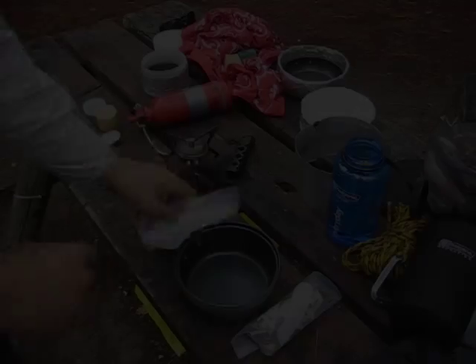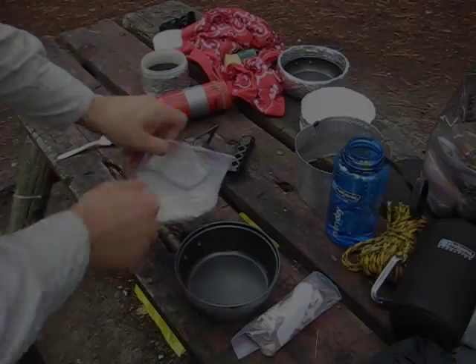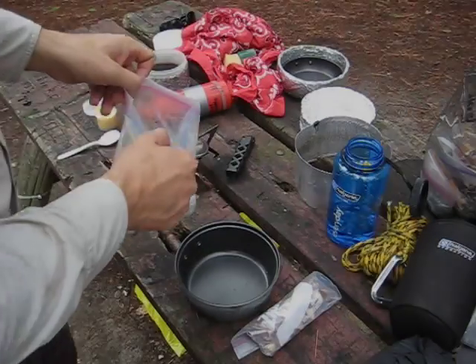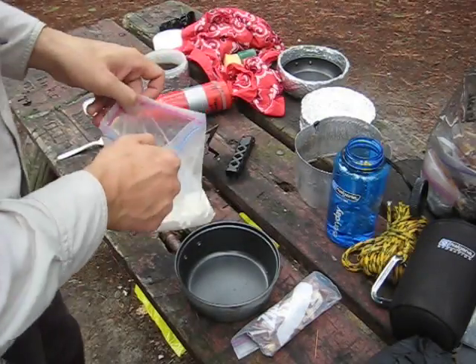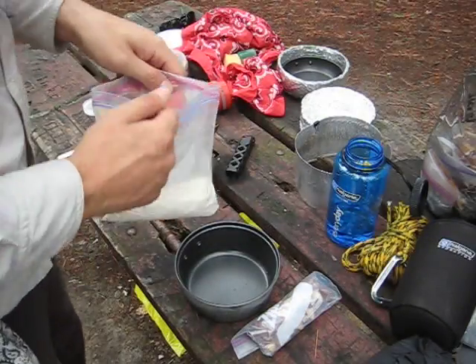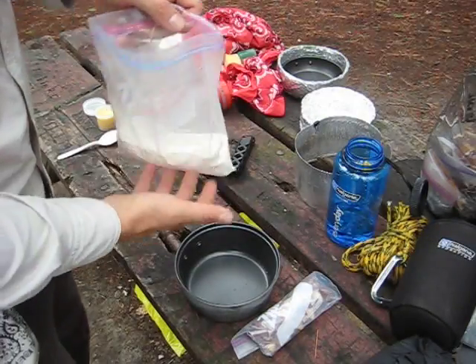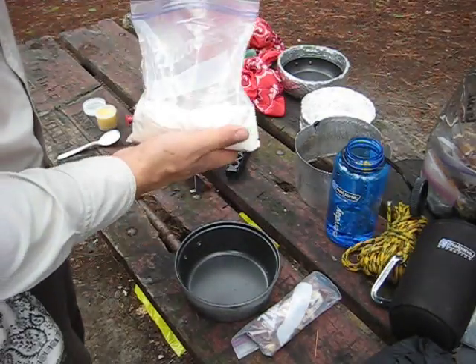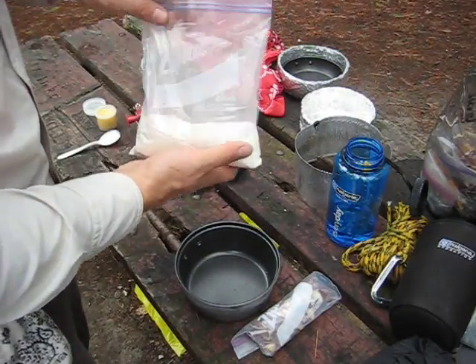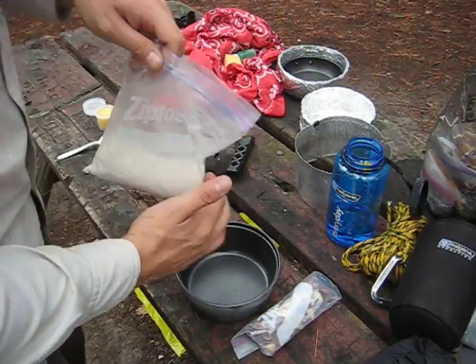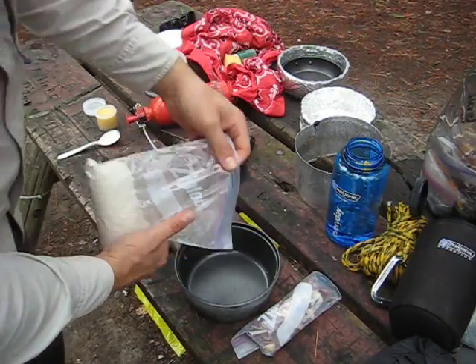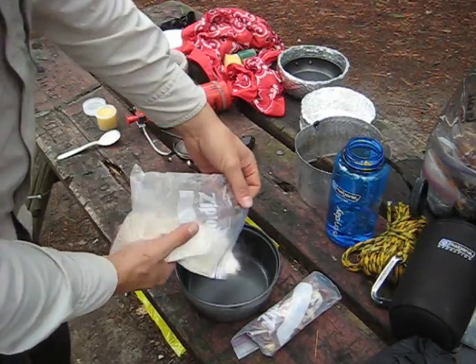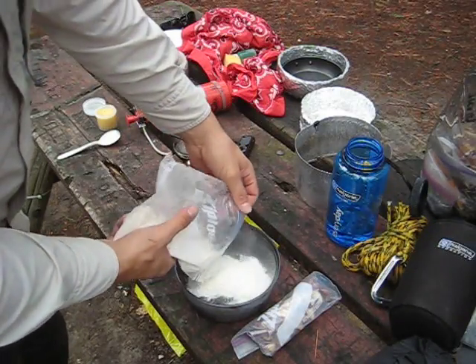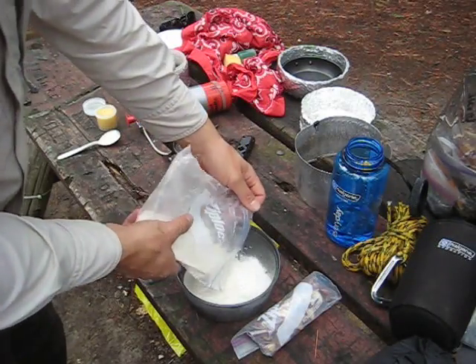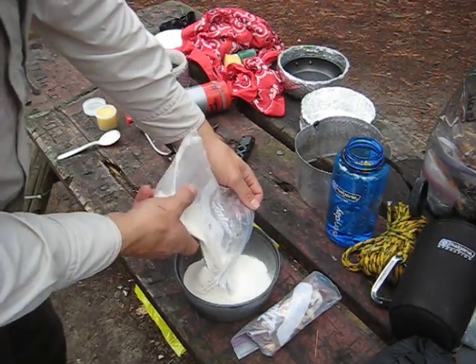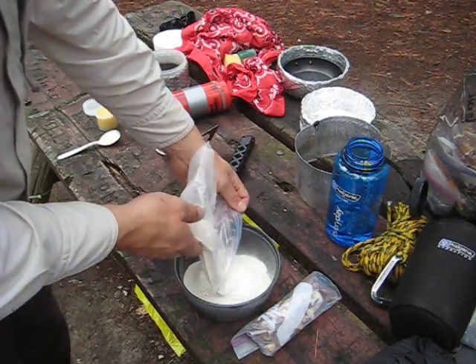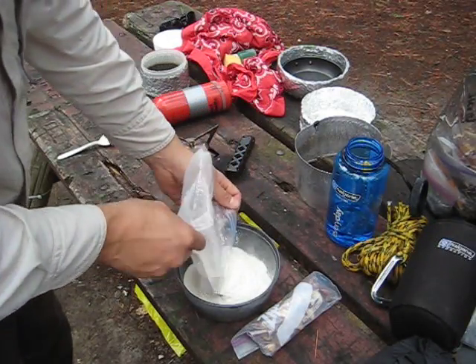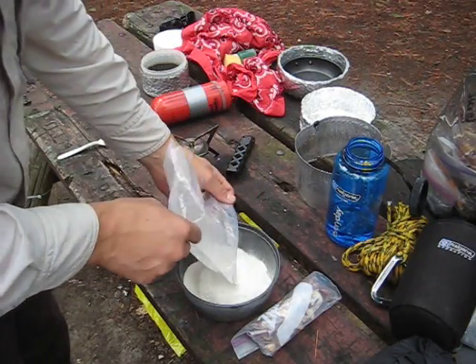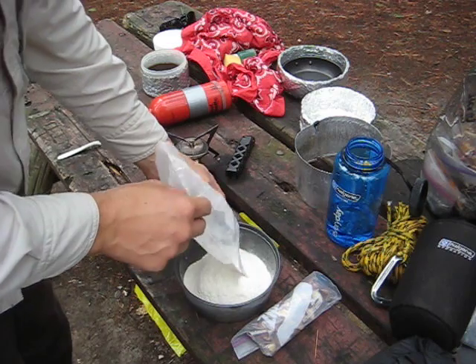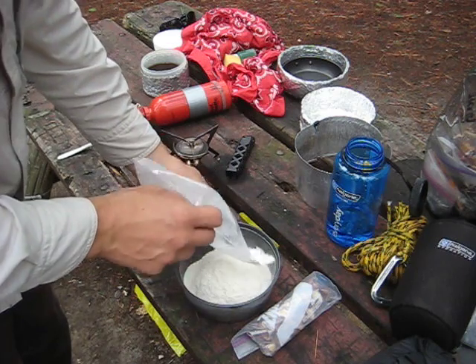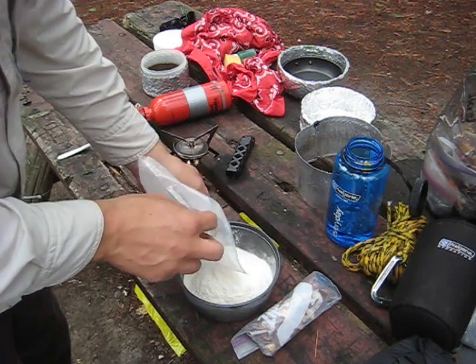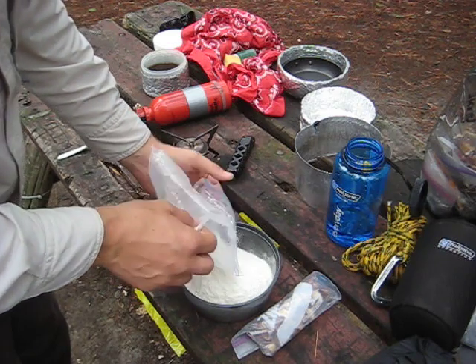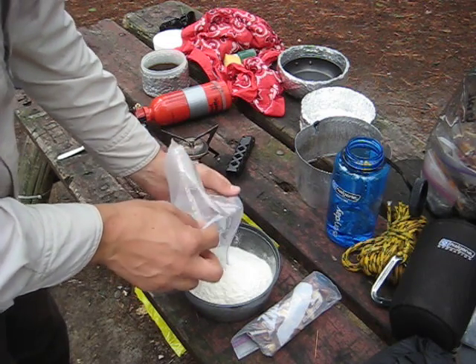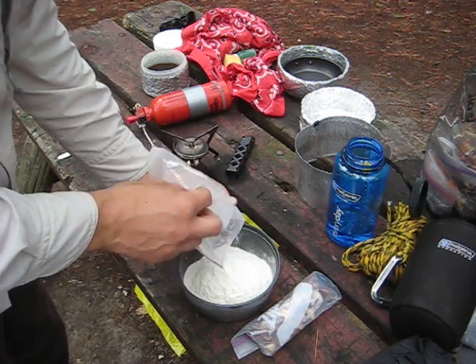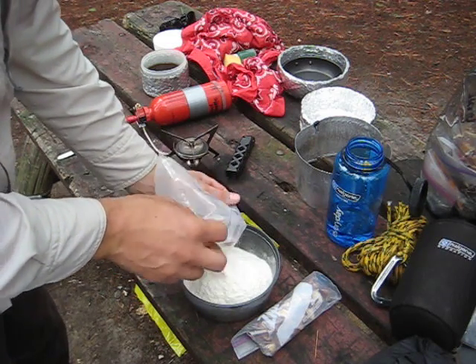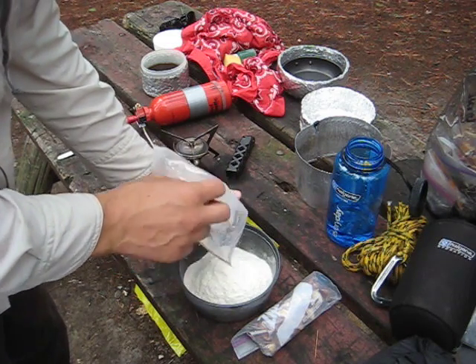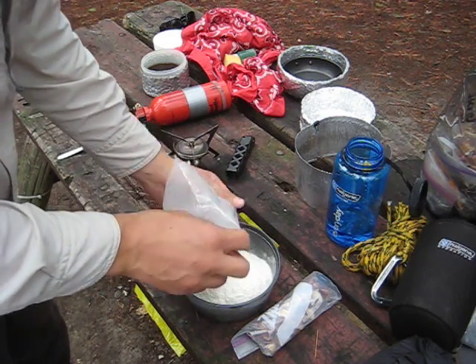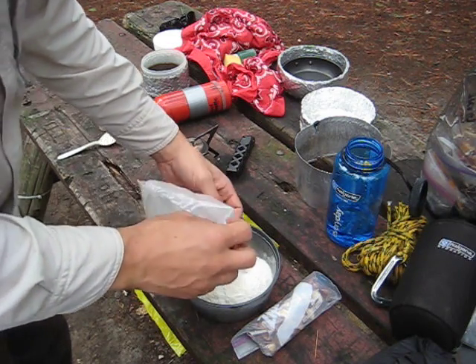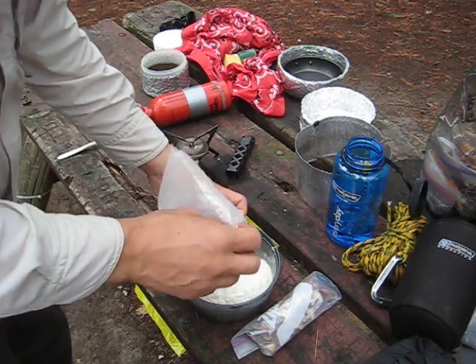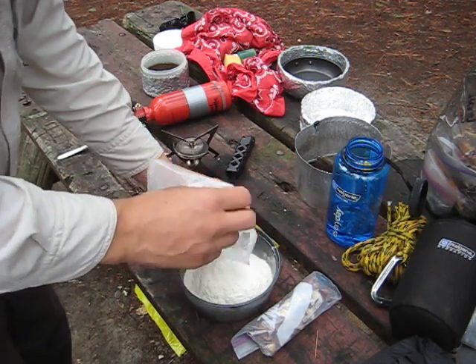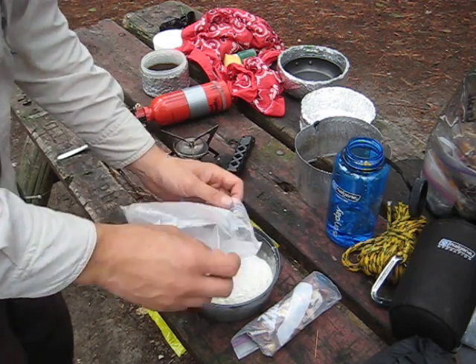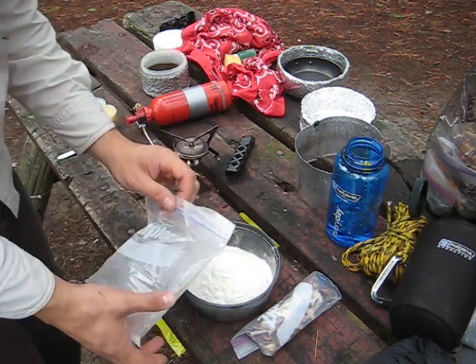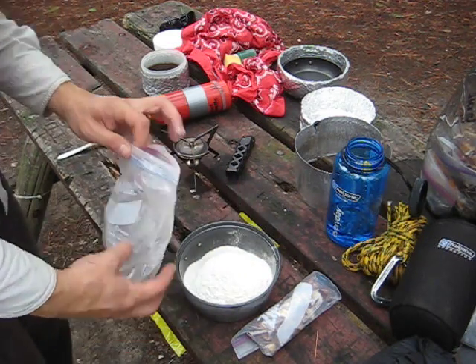I'm going to show you how I make up the bannock here. You can find this recipe on maddythegoose.com under the recipe section.